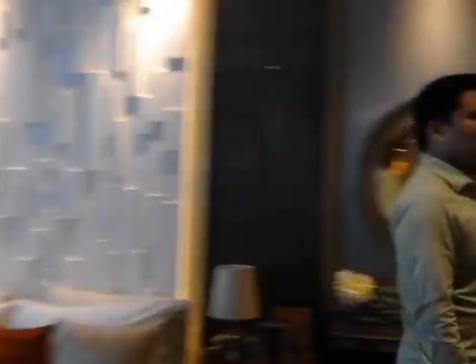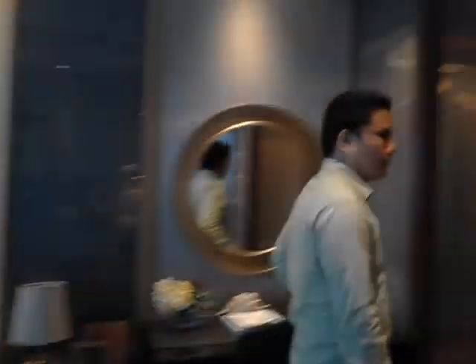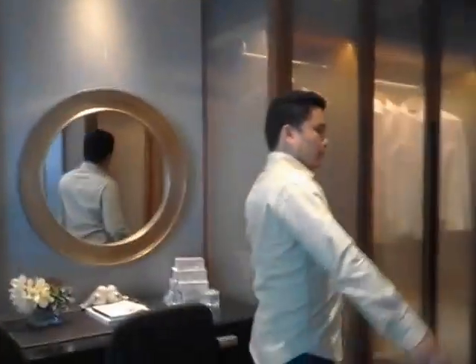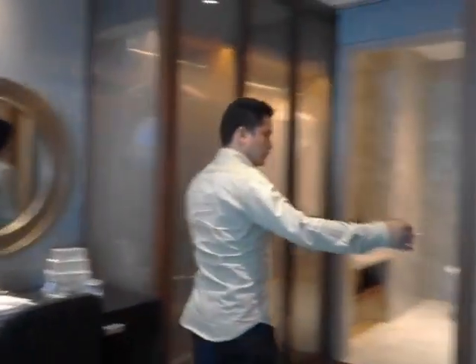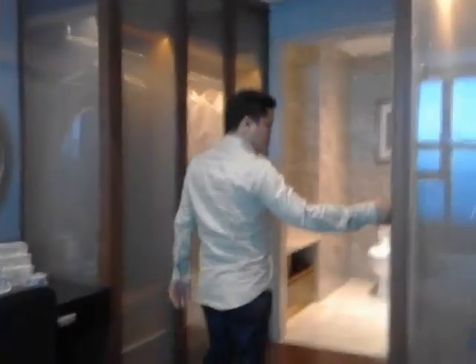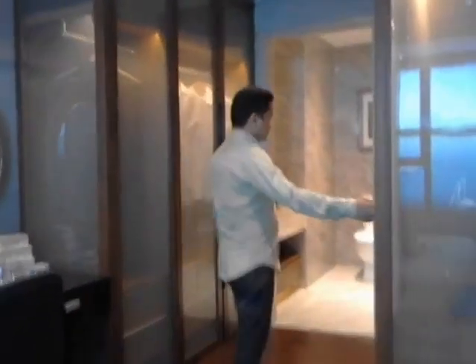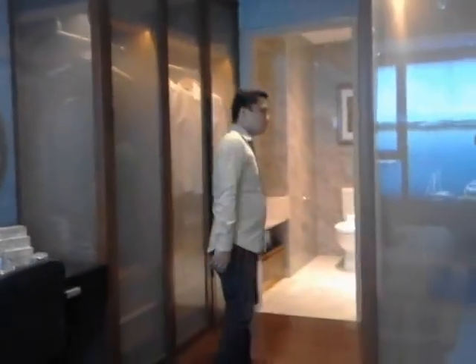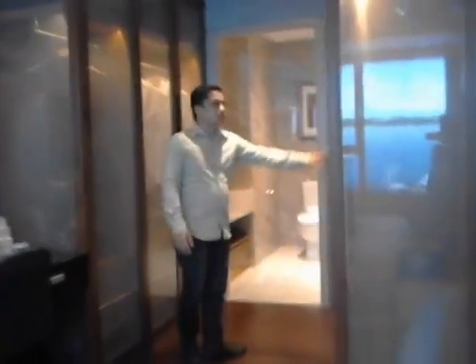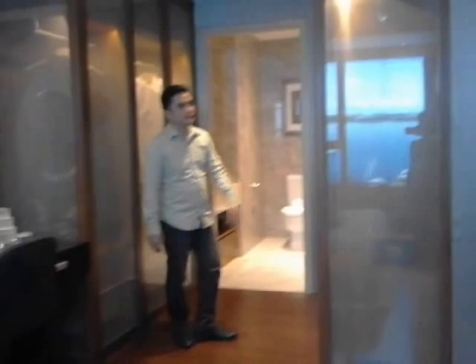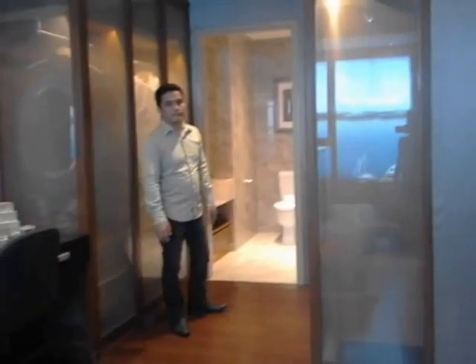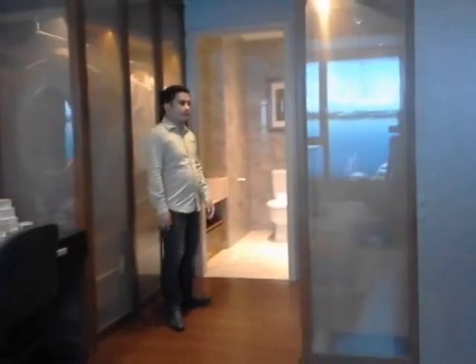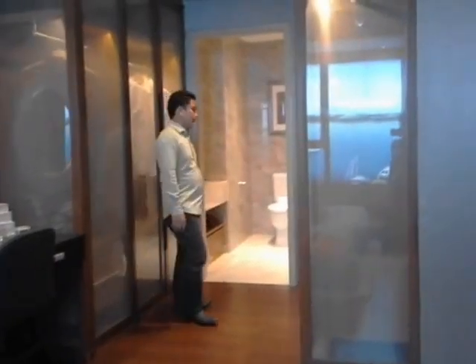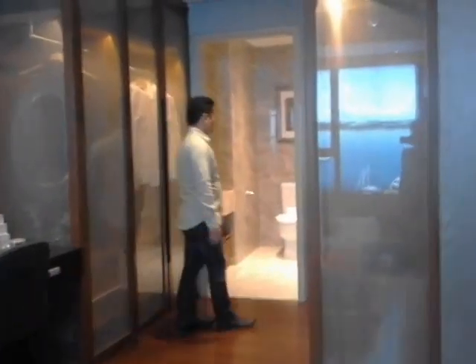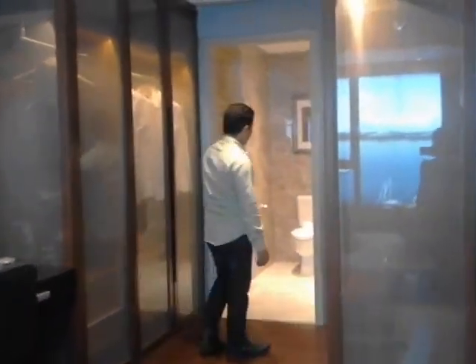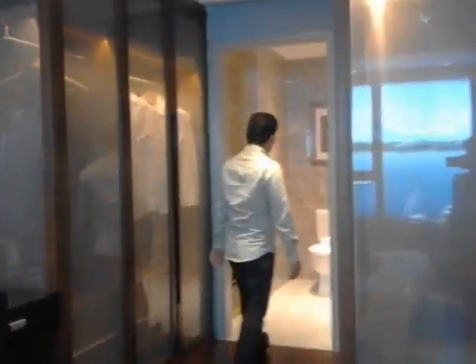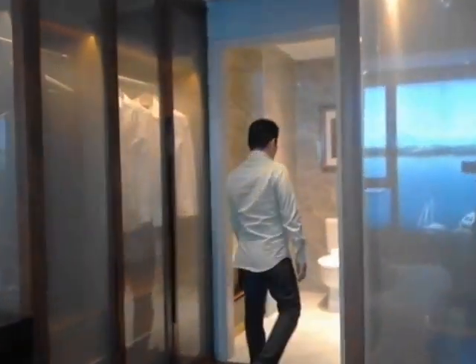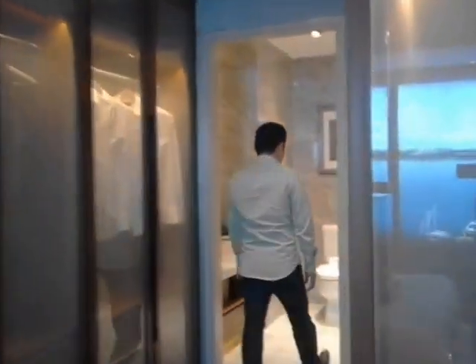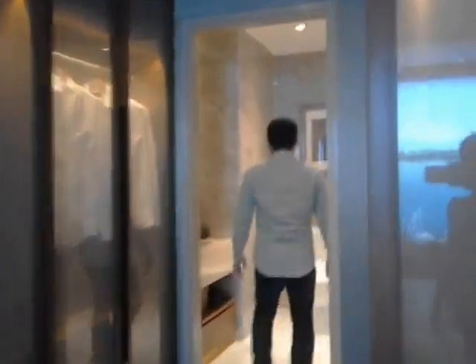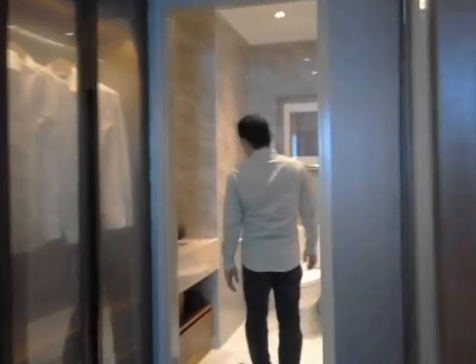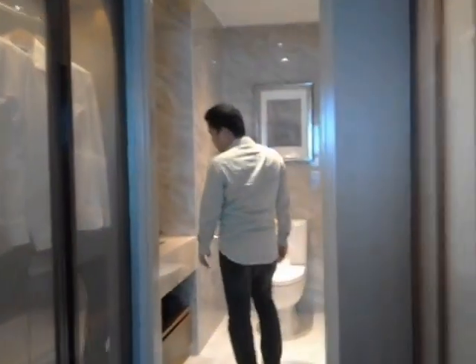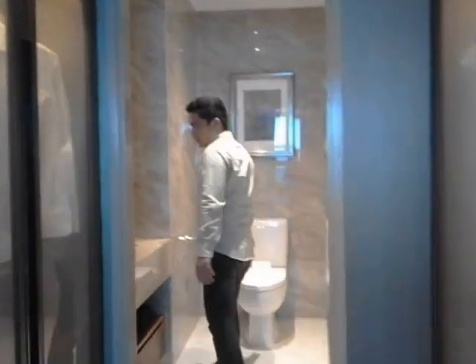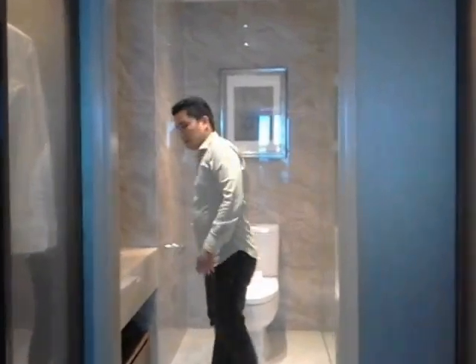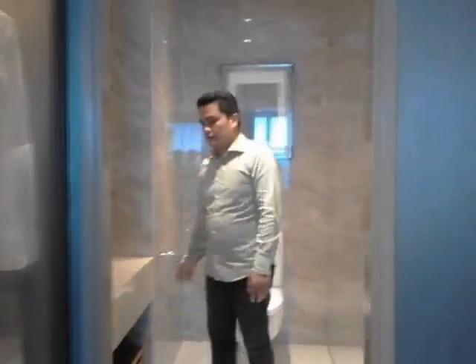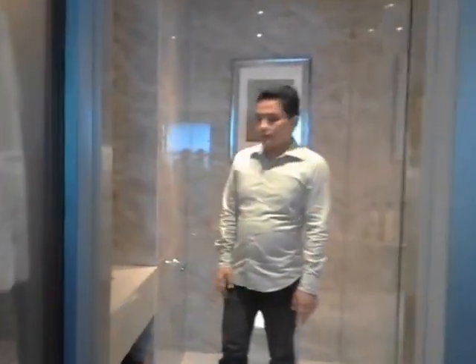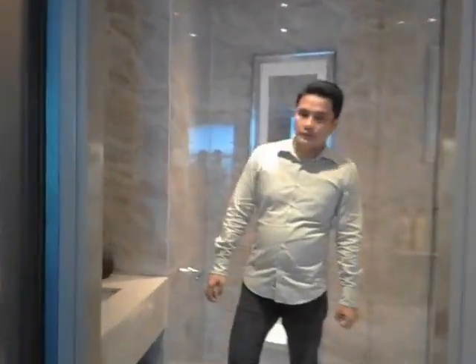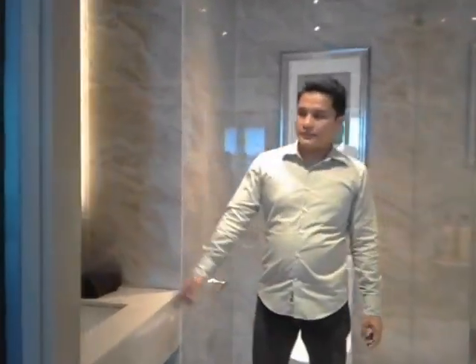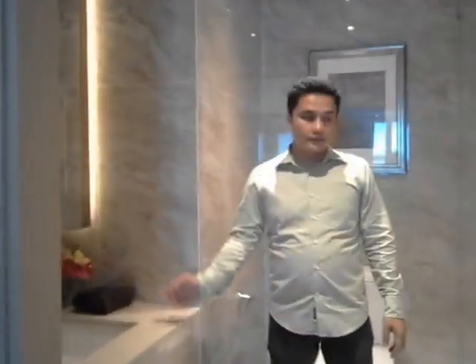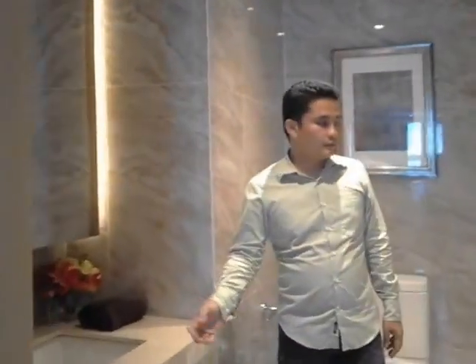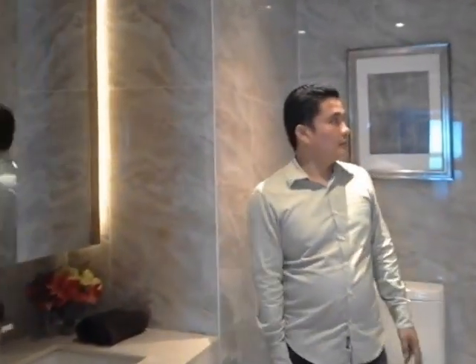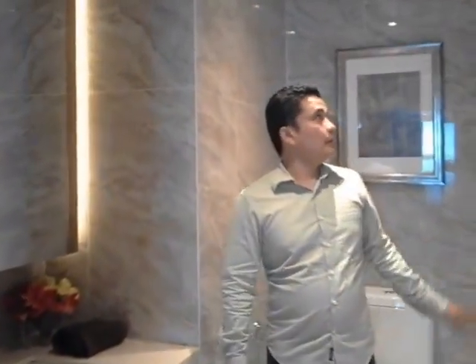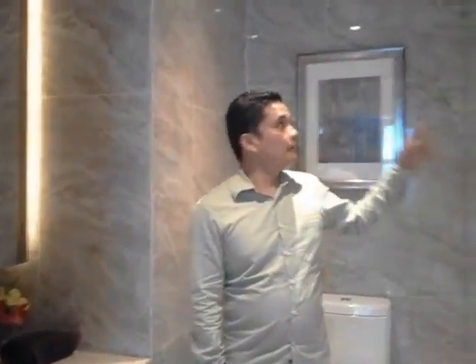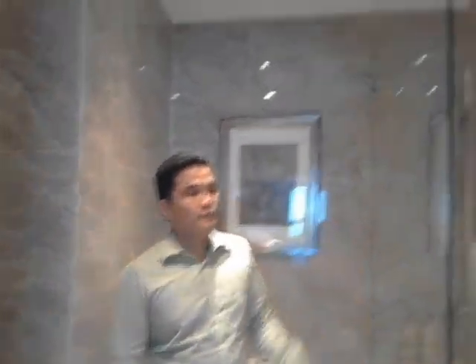We have here the closet, we have here the toilet, here the sink, and our rain shower.